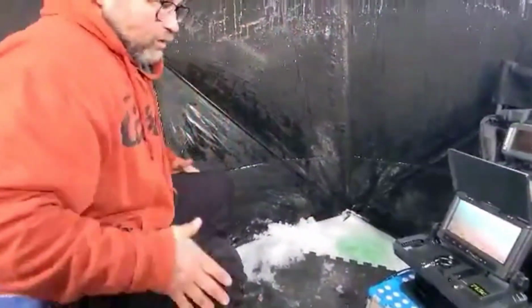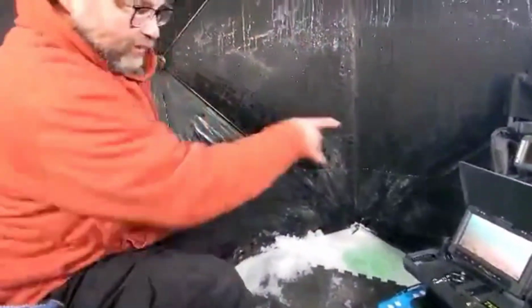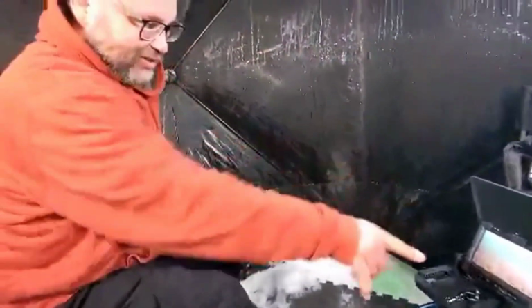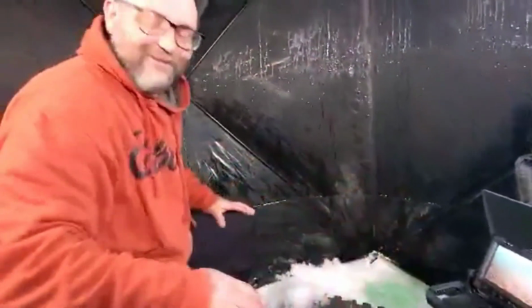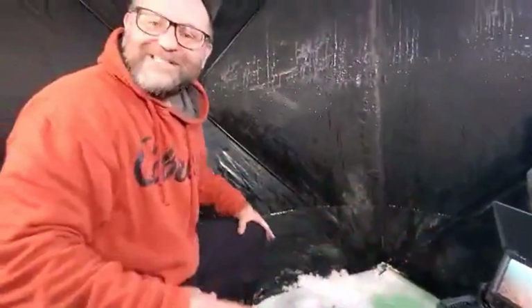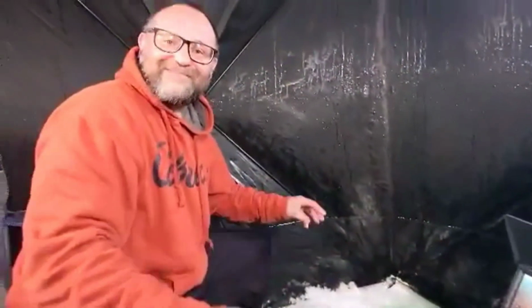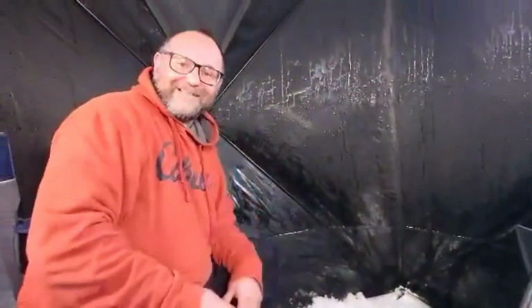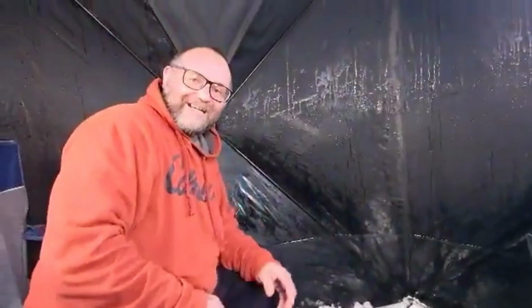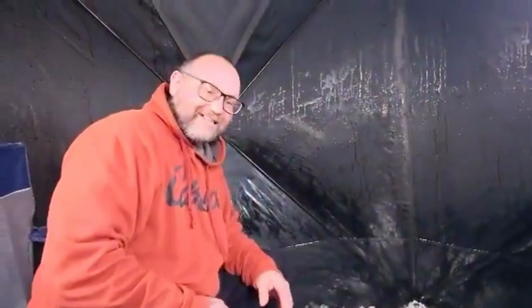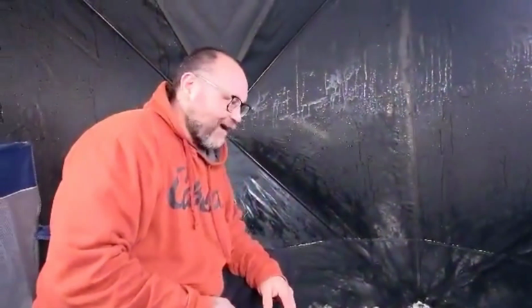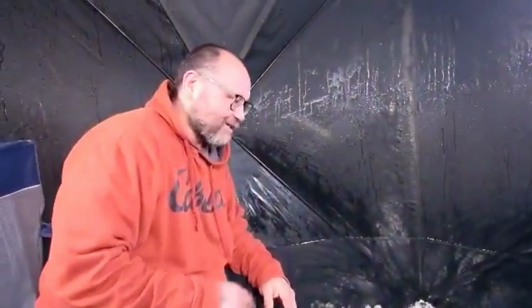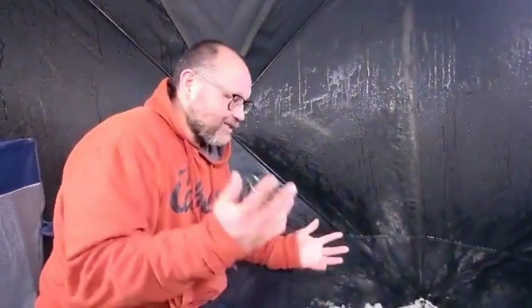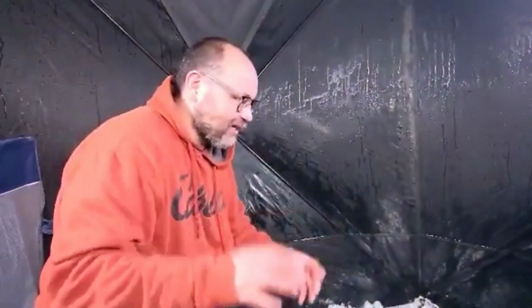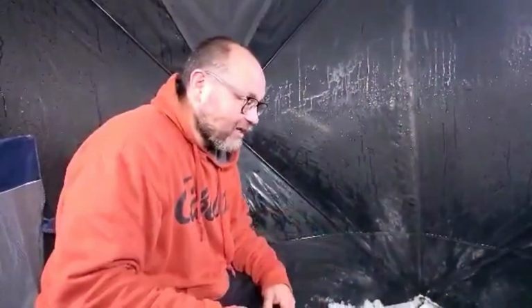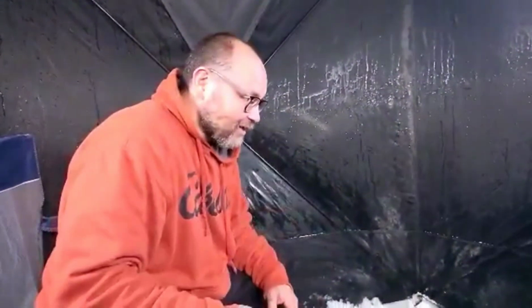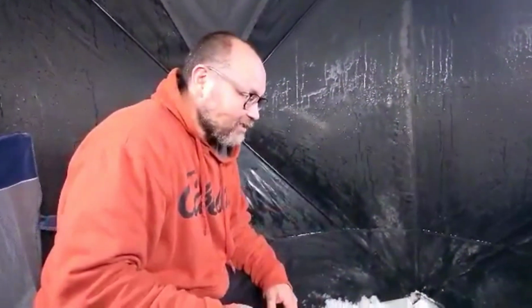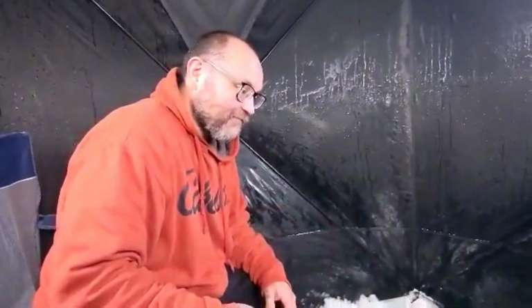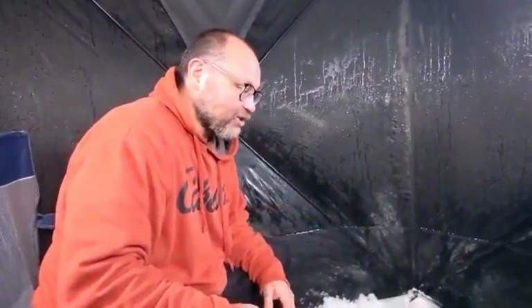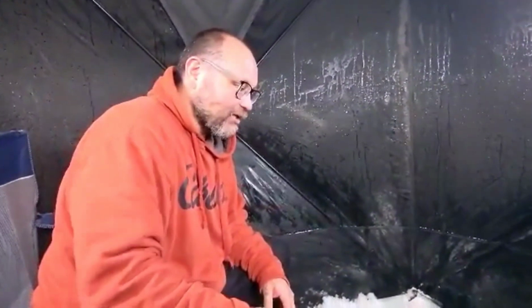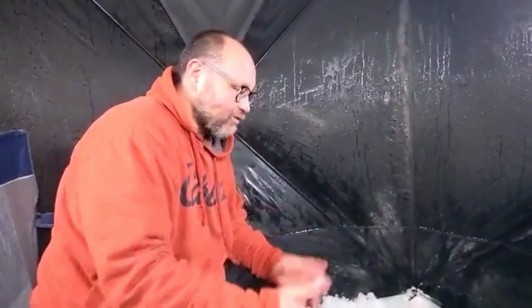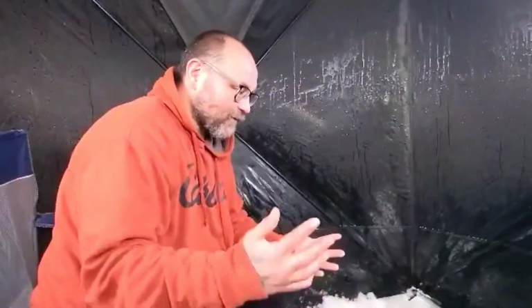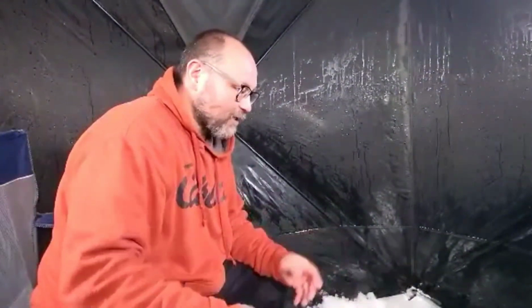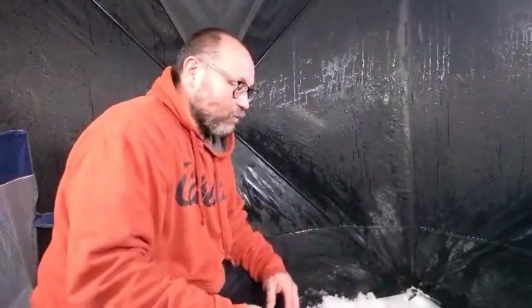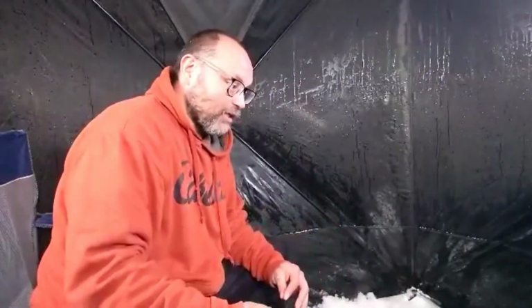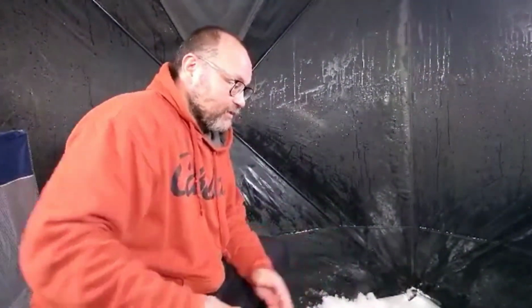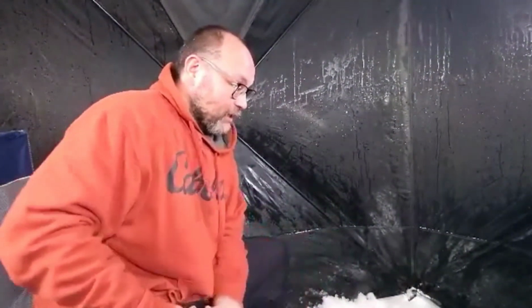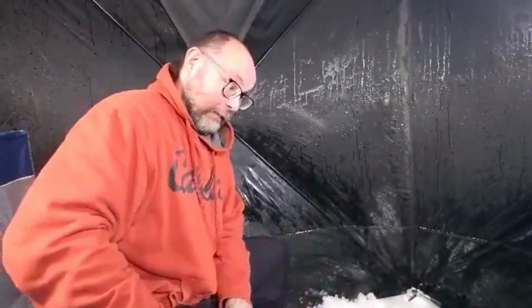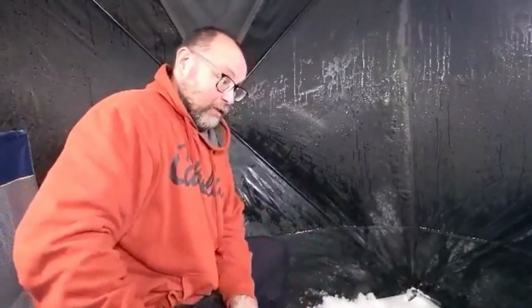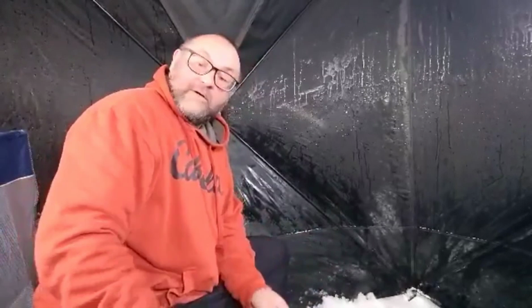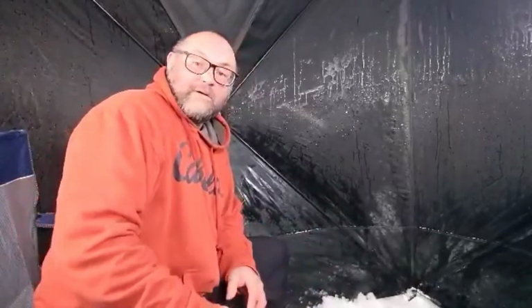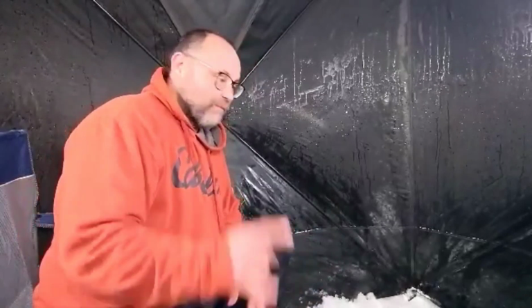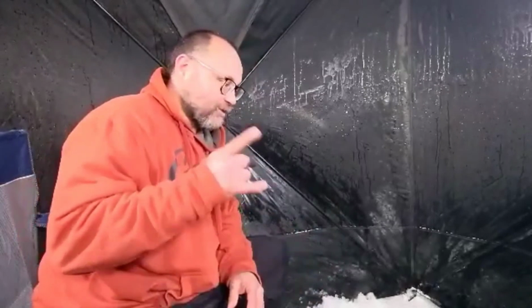There he goes down on my screen. Let's get back there, guys. Like I said, very shallow right now. I'm going for burbs and walleyes, and we're producing.